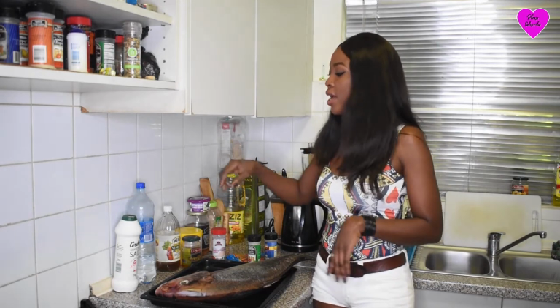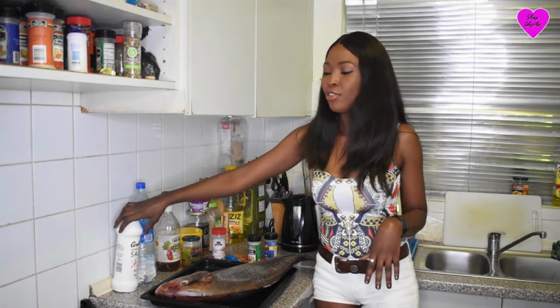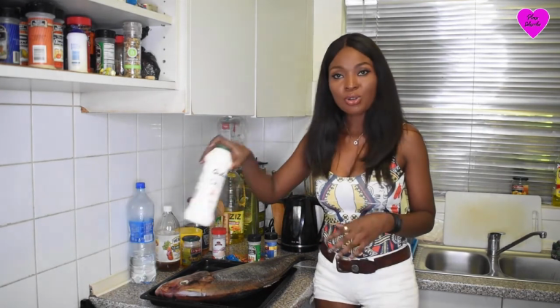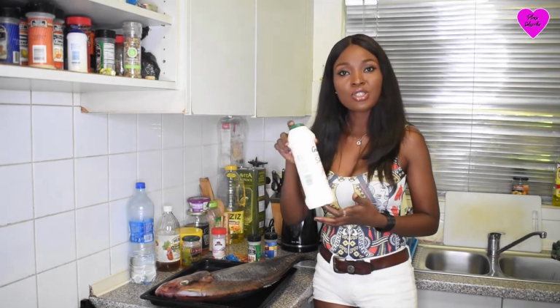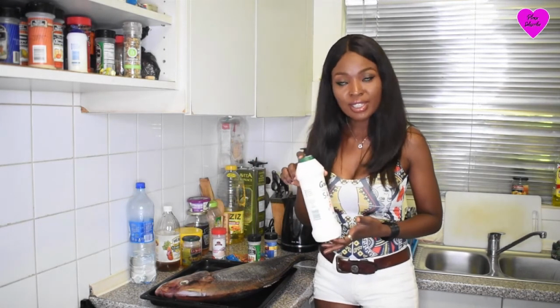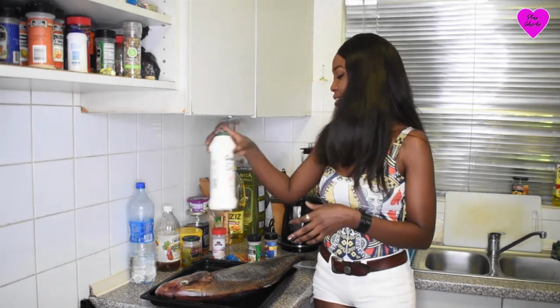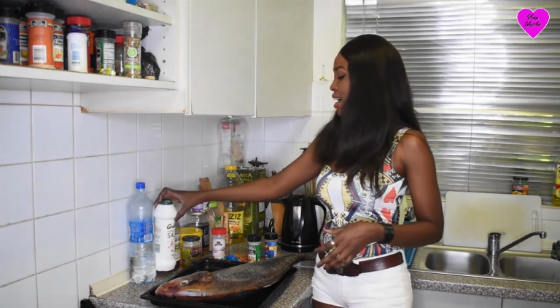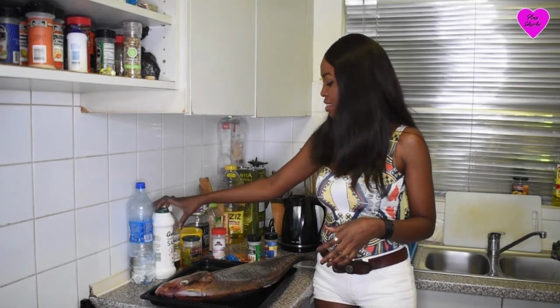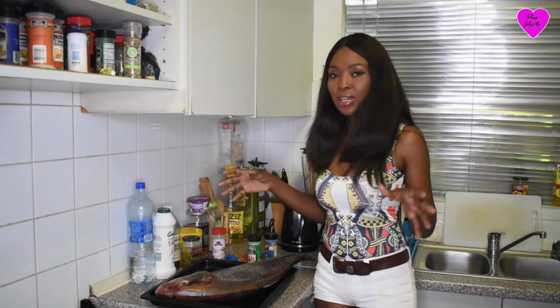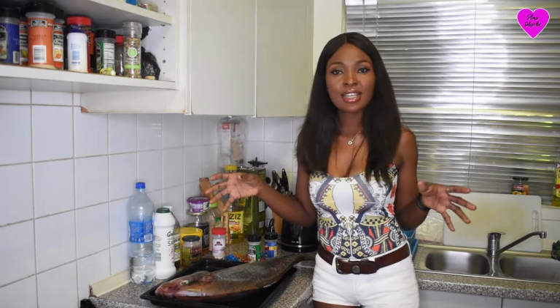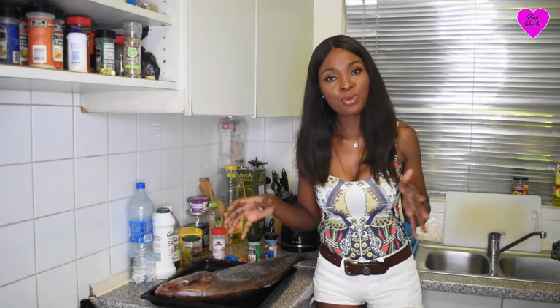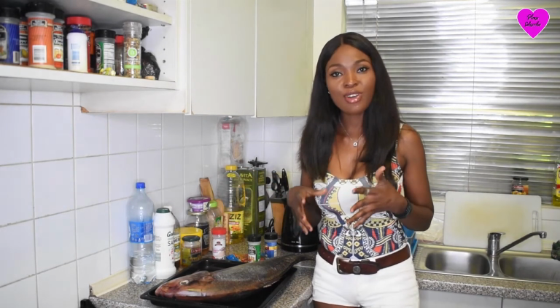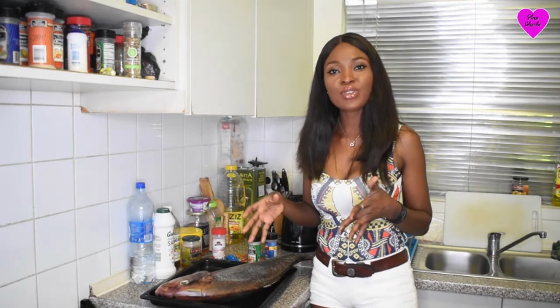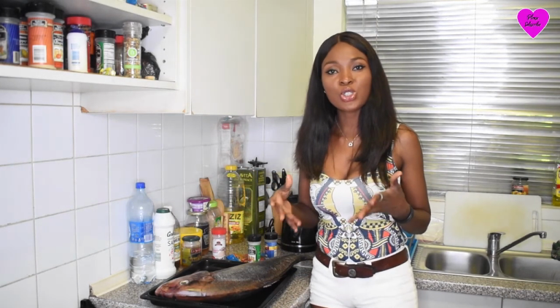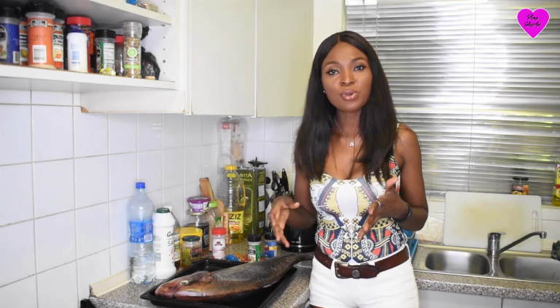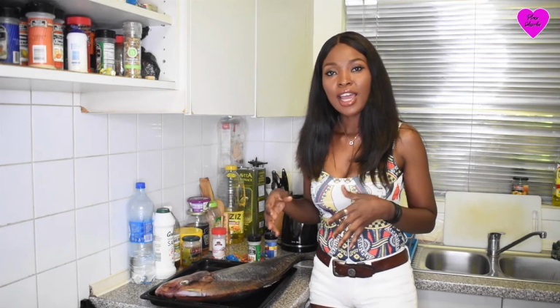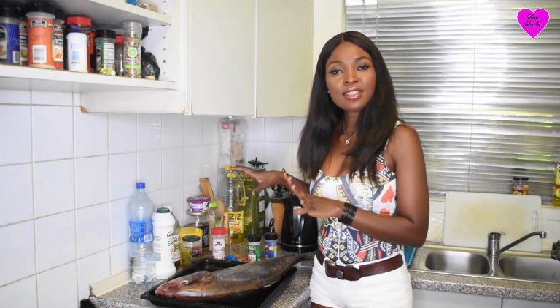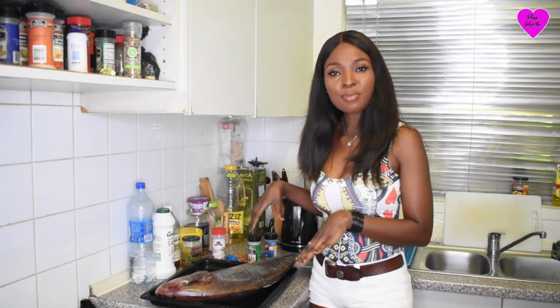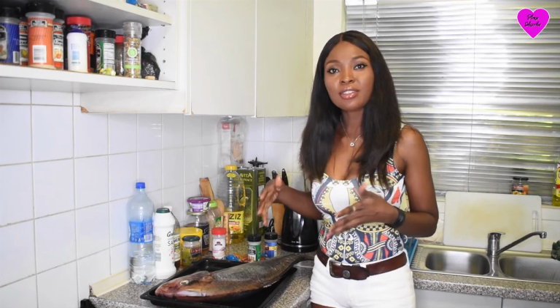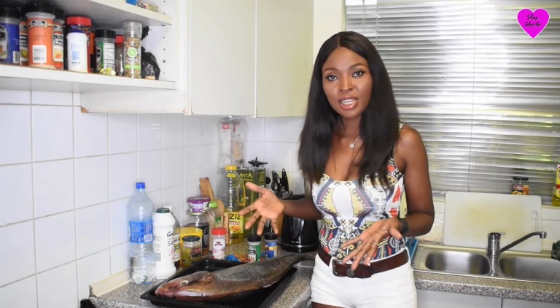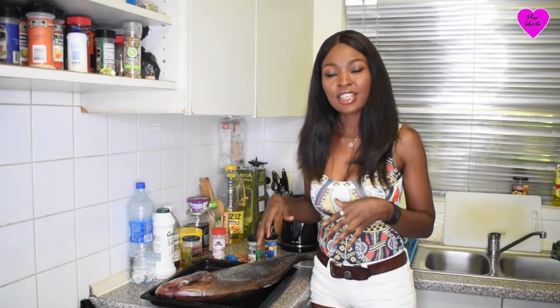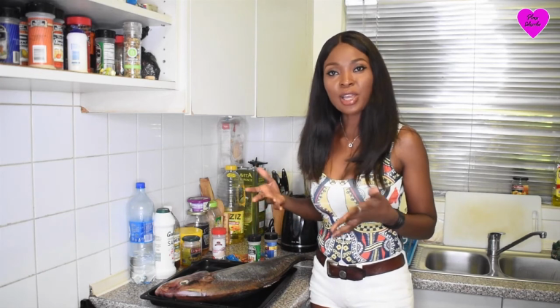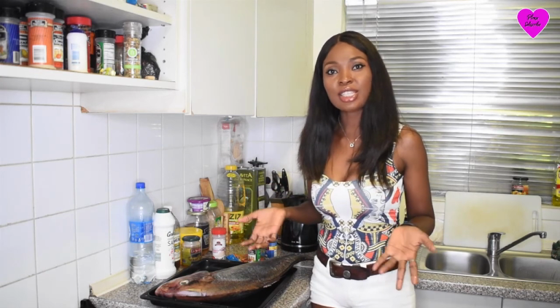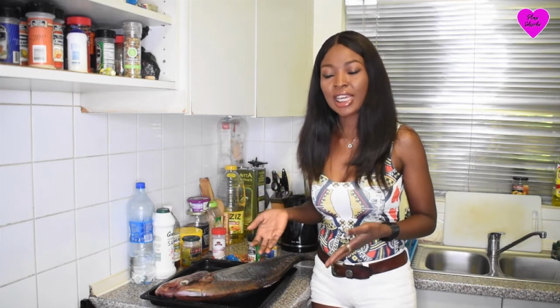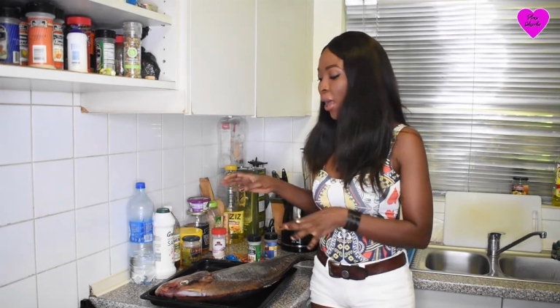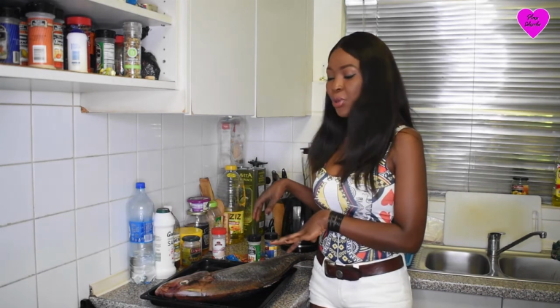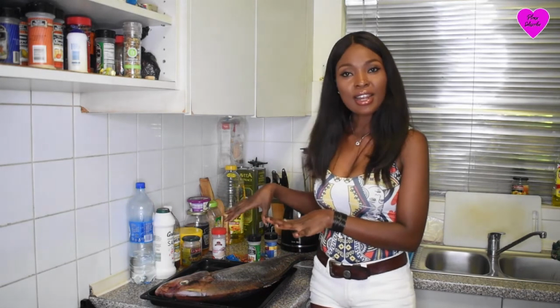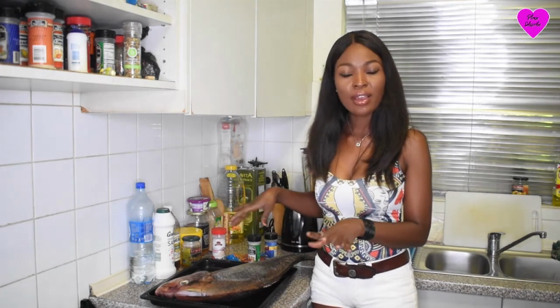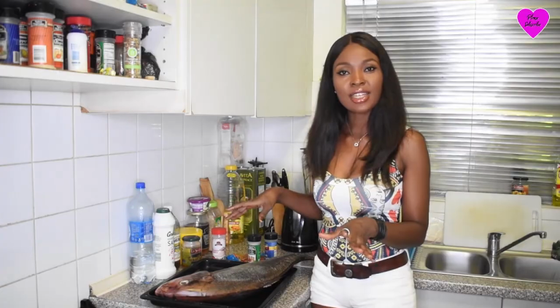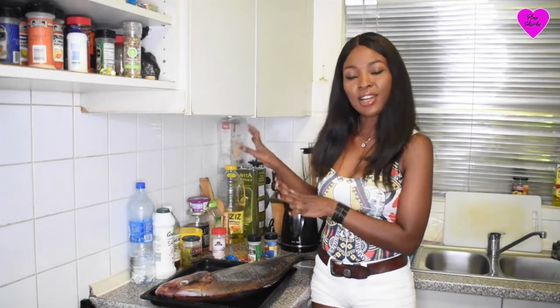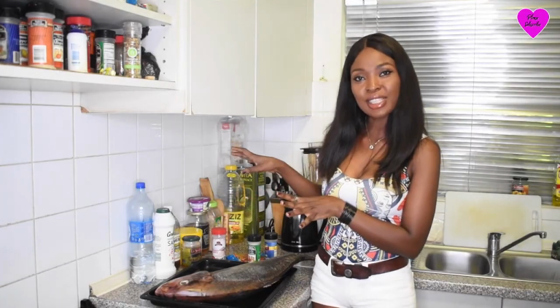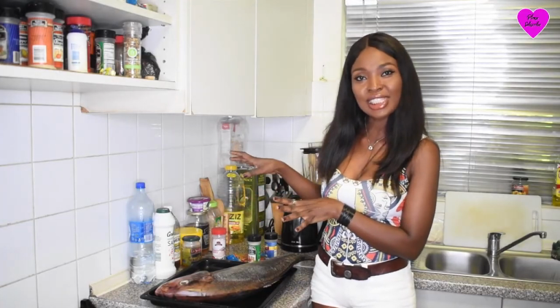And of course I'll need salt. So guys, I hope you guys find this video enjoyable and this recipe is really nice. I hope you guys find it really nice. So I'm going to start now and I hope you guys enjoy this.